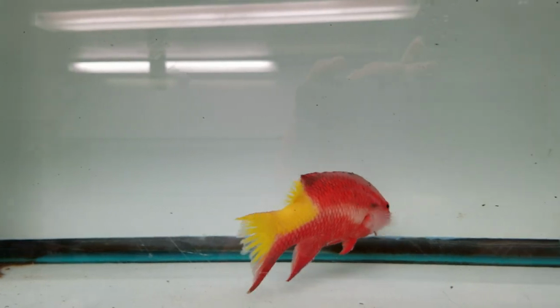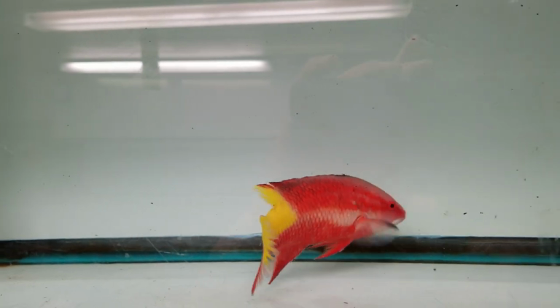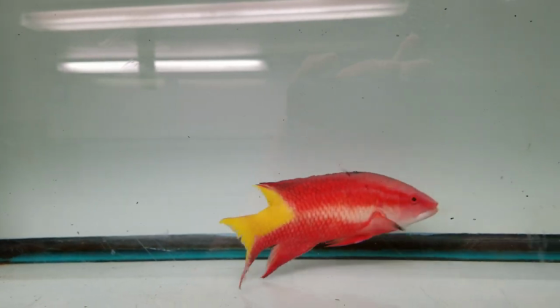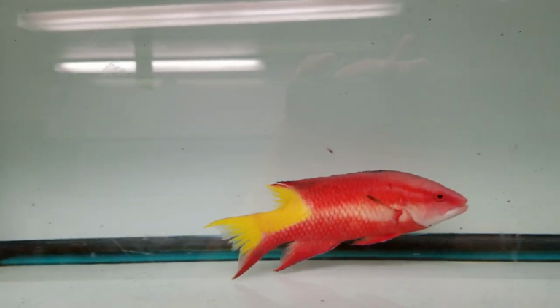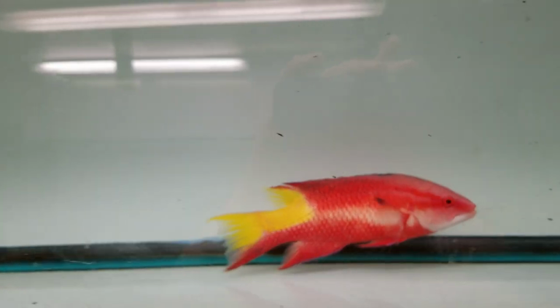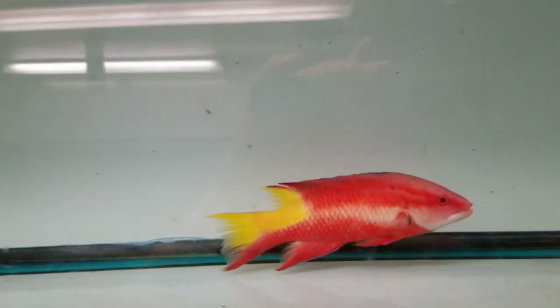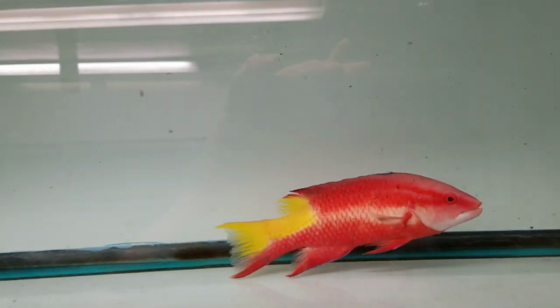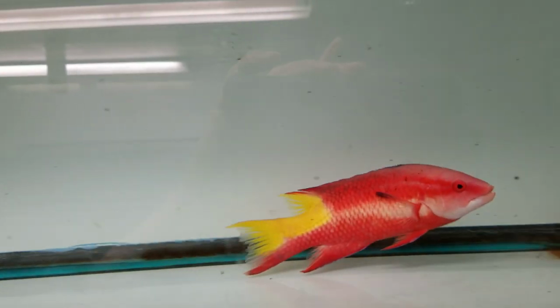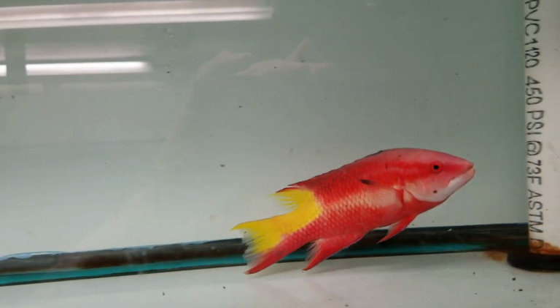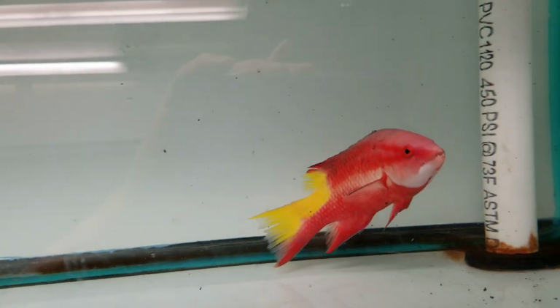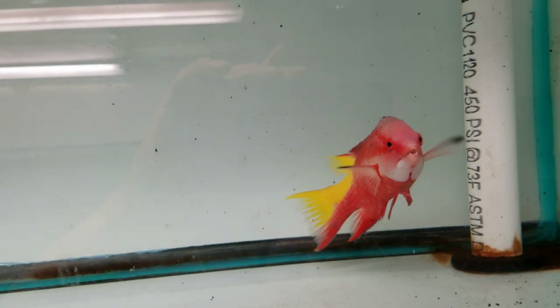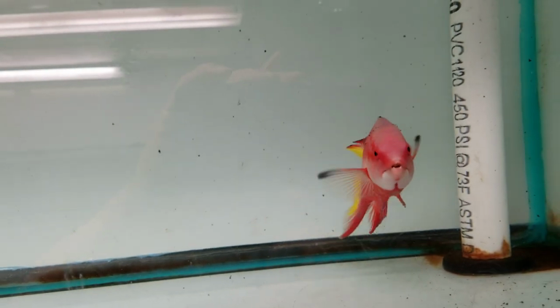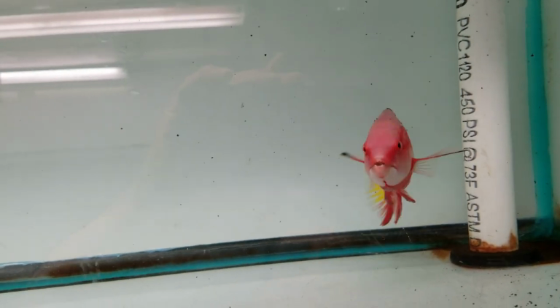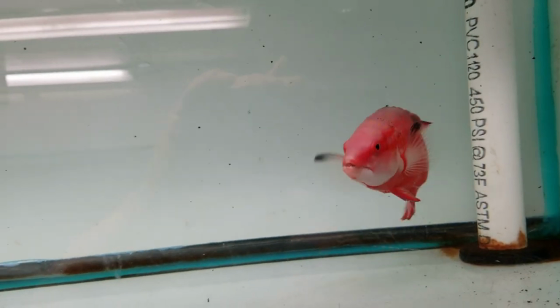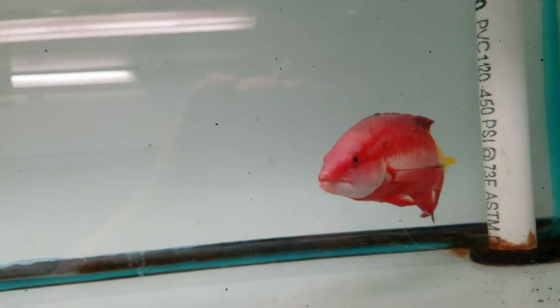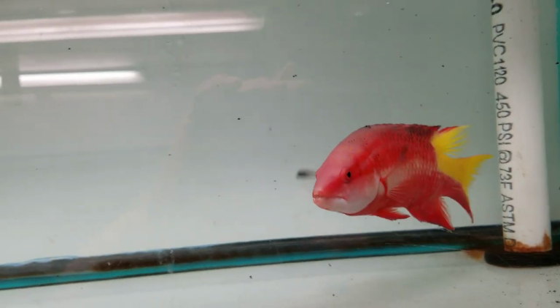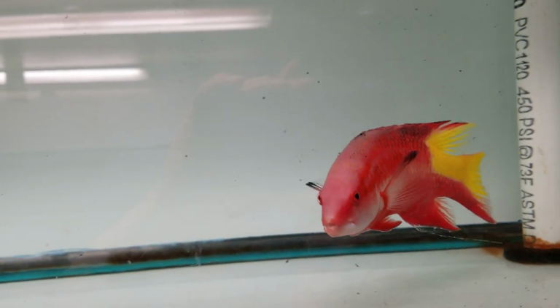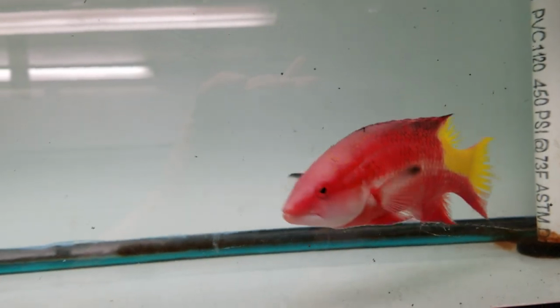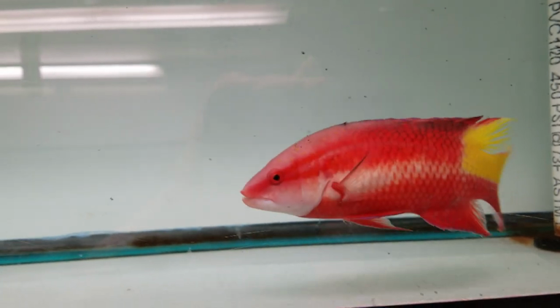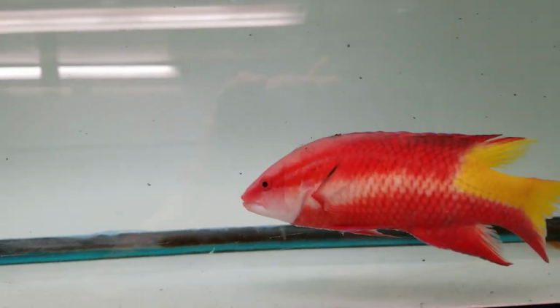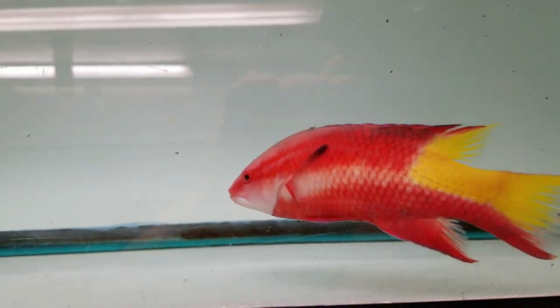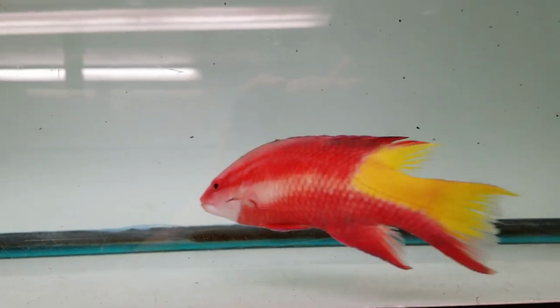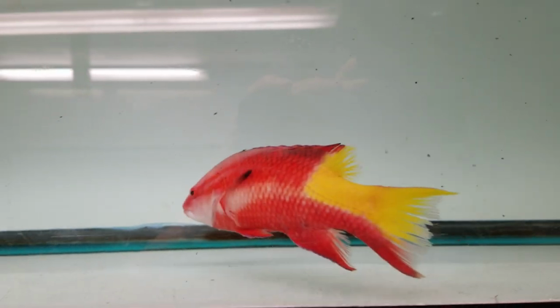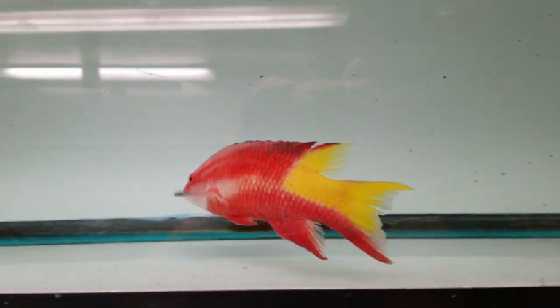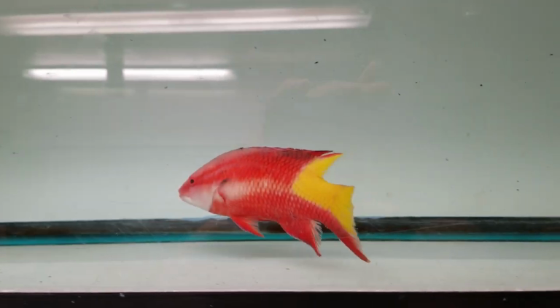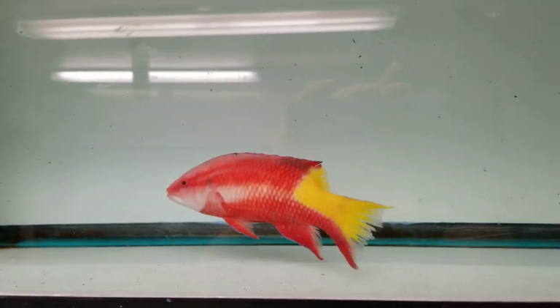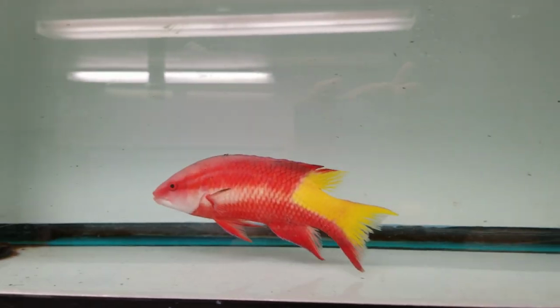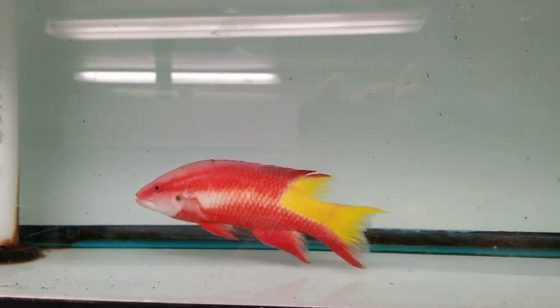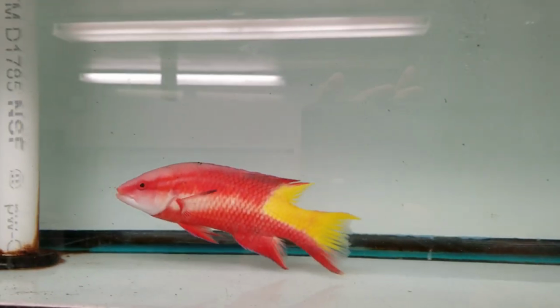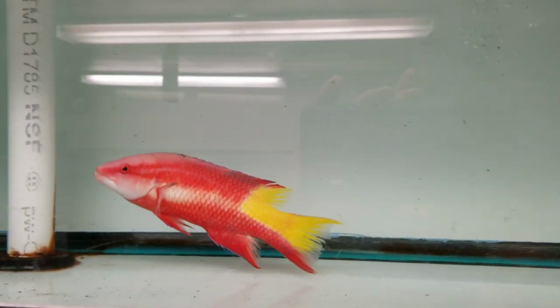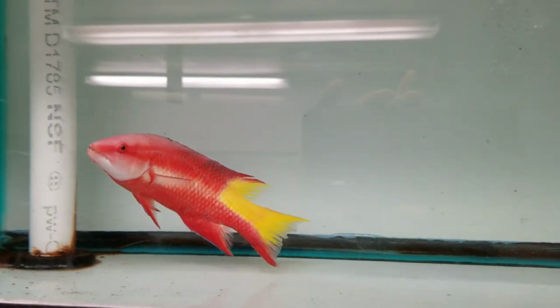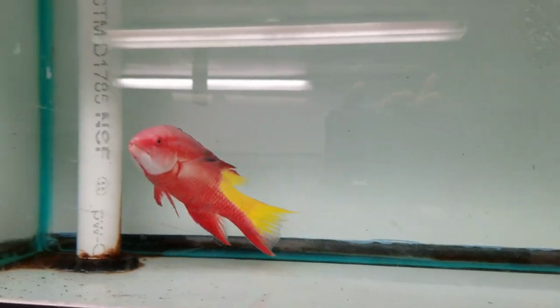I see these guys from time to time, but like in the 3.5, maybe 4 to 4.5 inch range. It's nice to see one in the bigger 7-inch size.